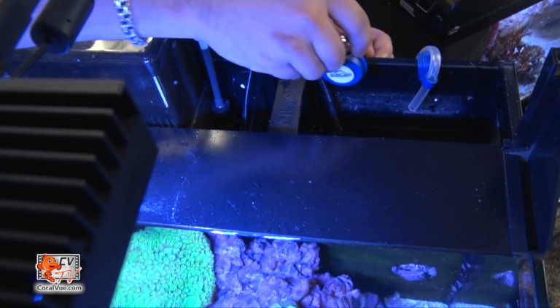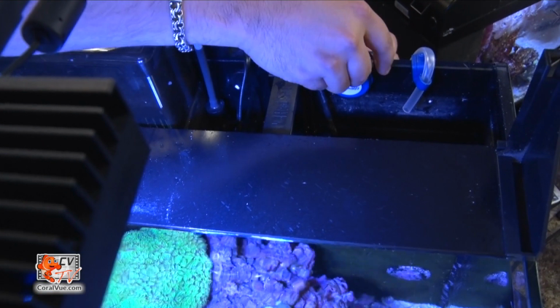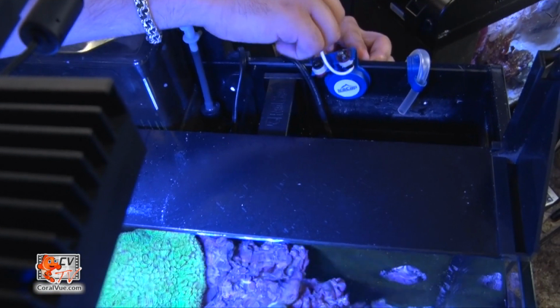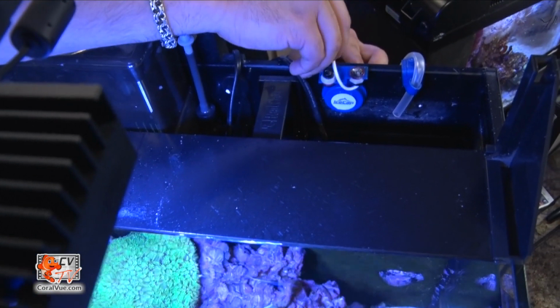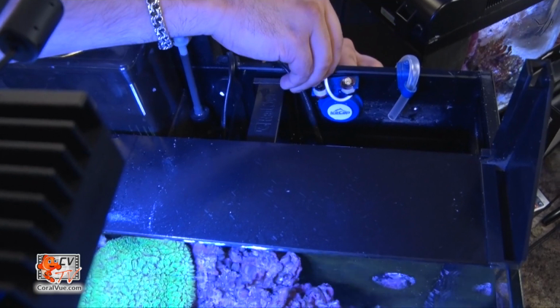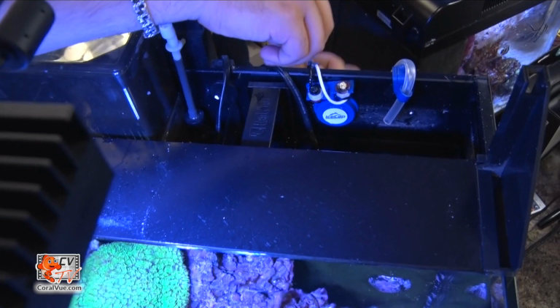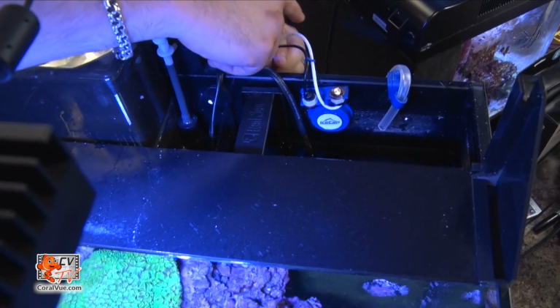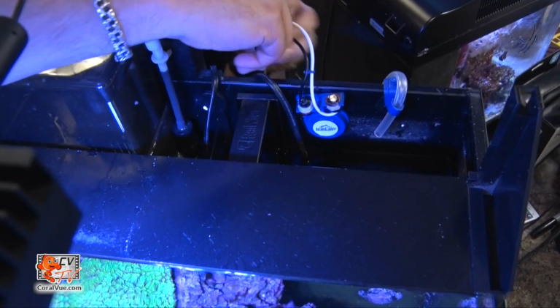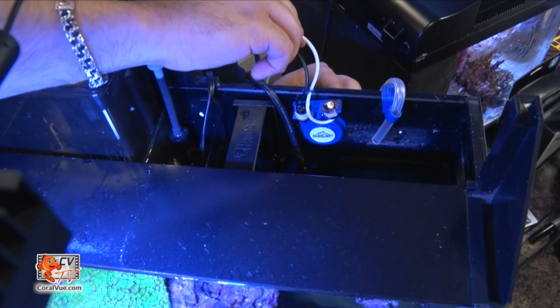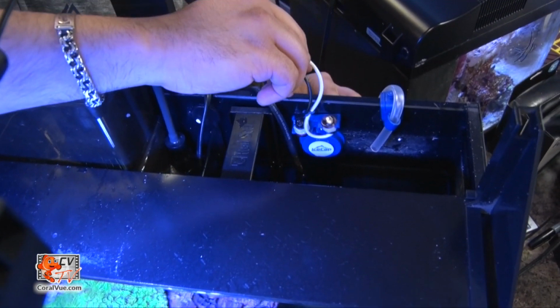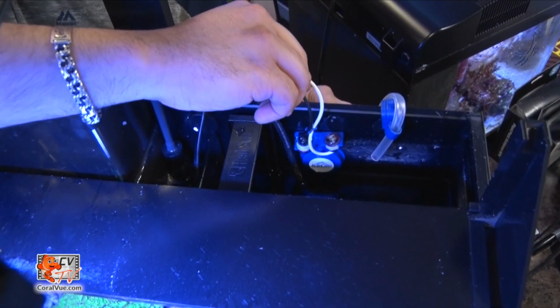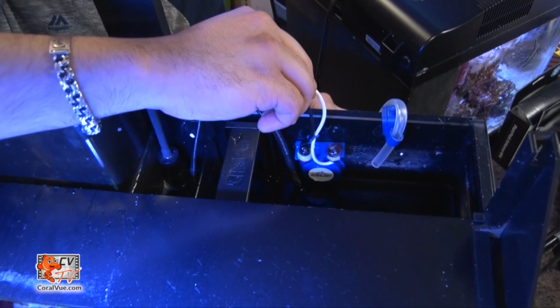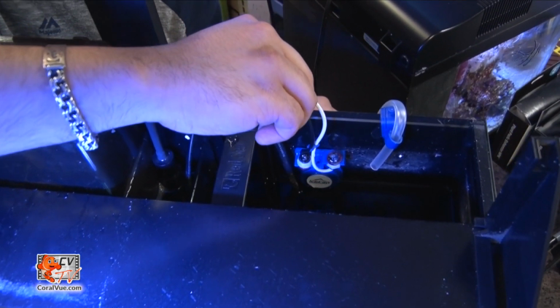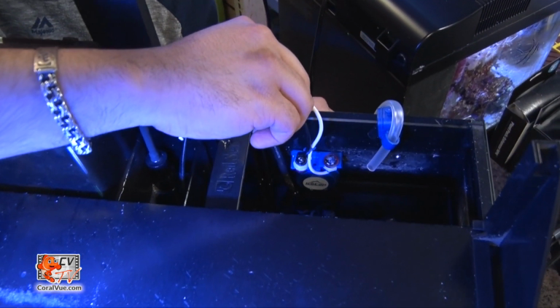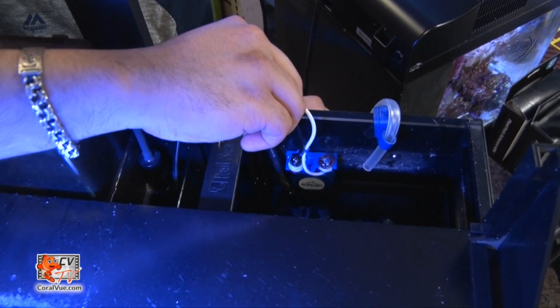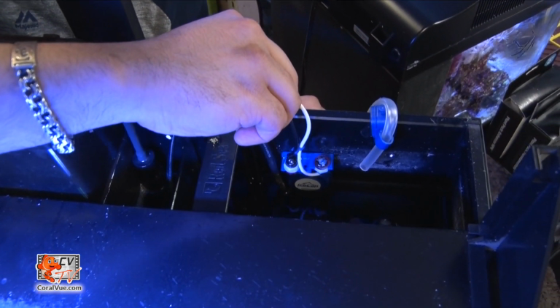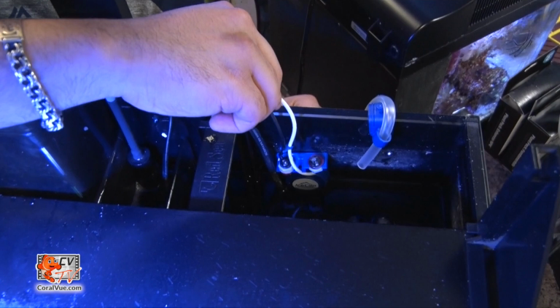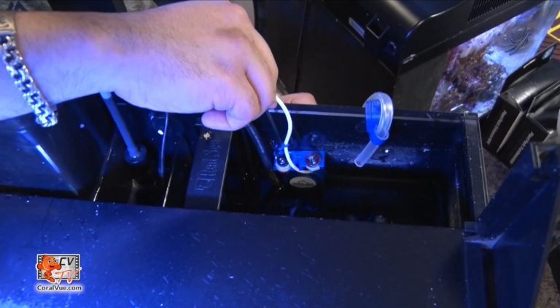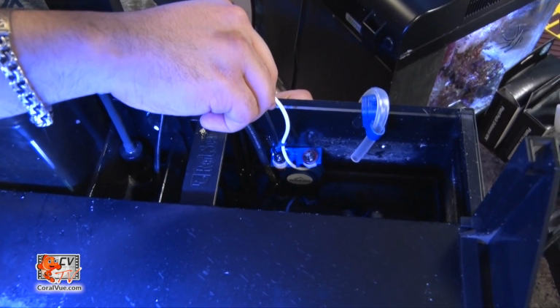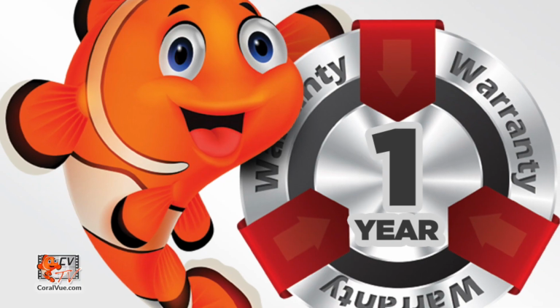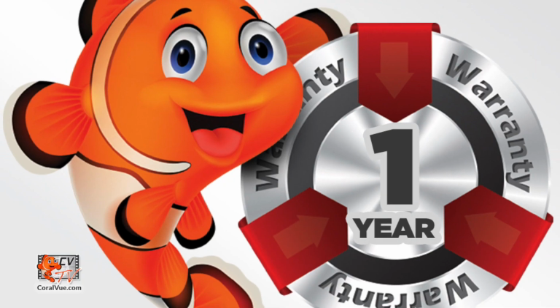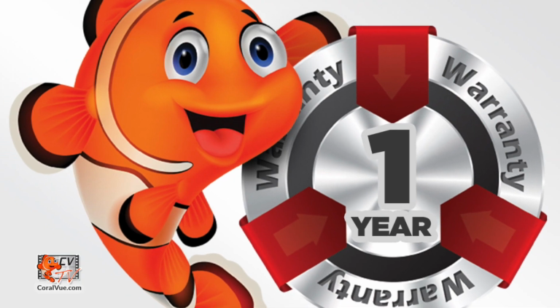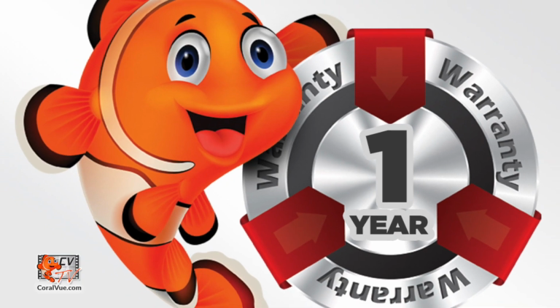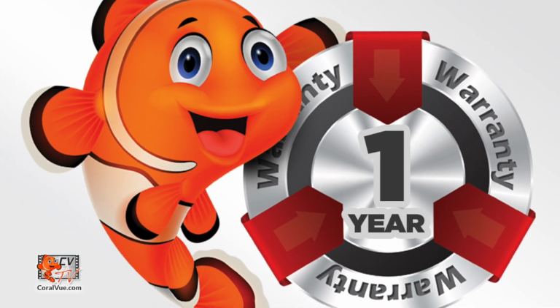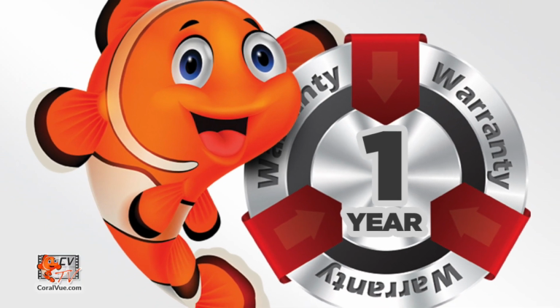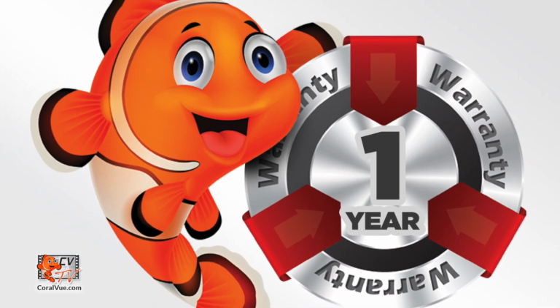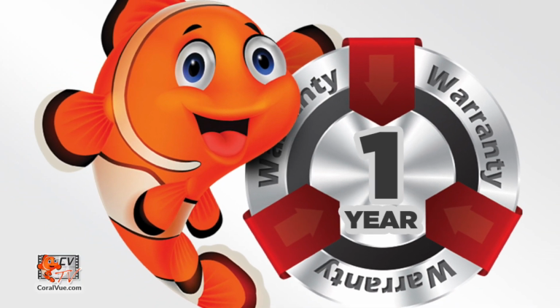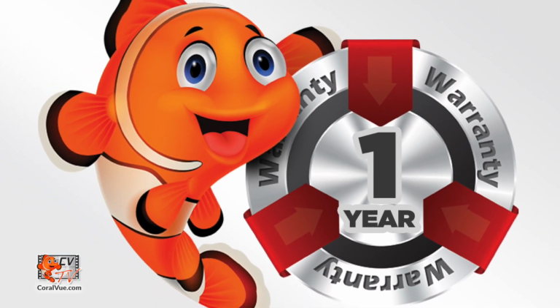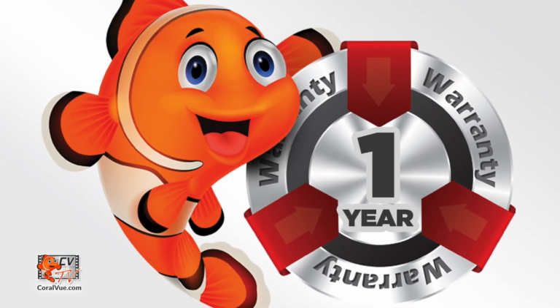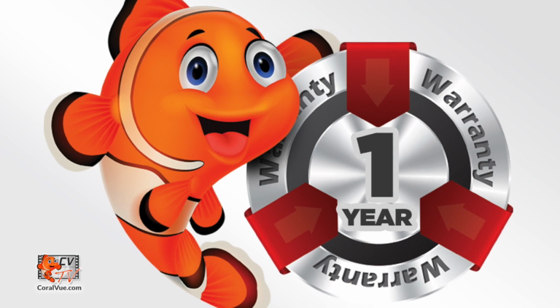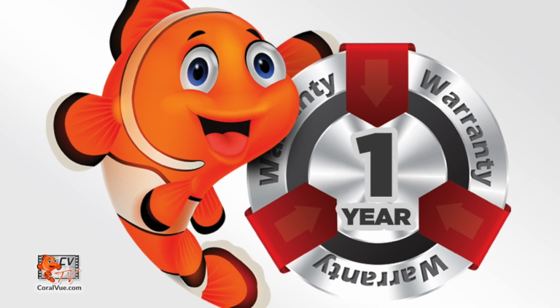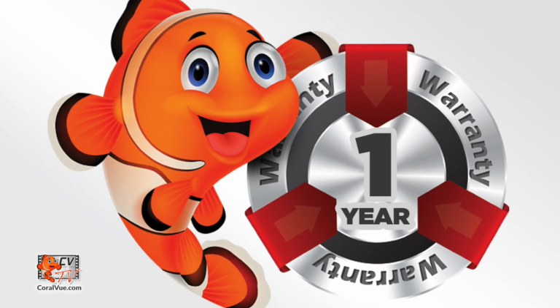Attach the unit with the included strong magnet and move it vertically to the desired water level. The IceCap ATO is also backed by a one-year limited warranty from Coral View Aquarium Products USA.